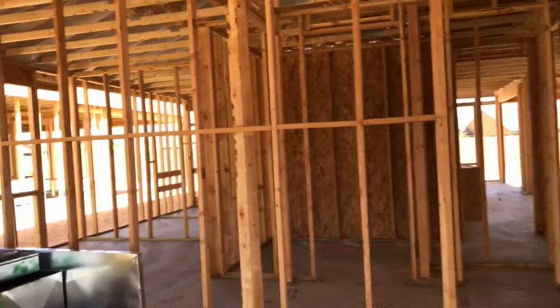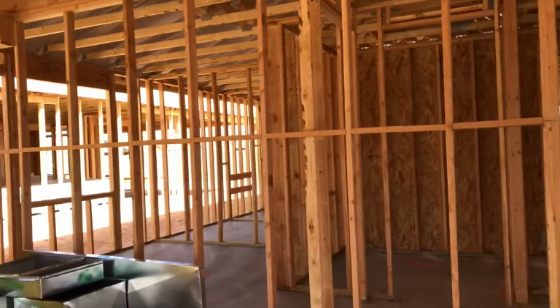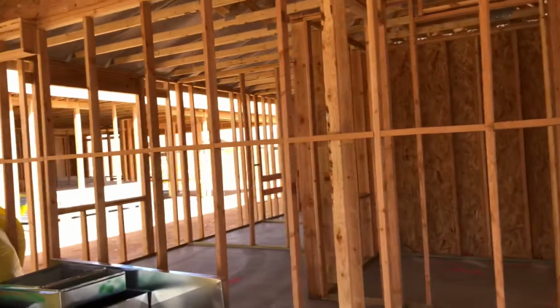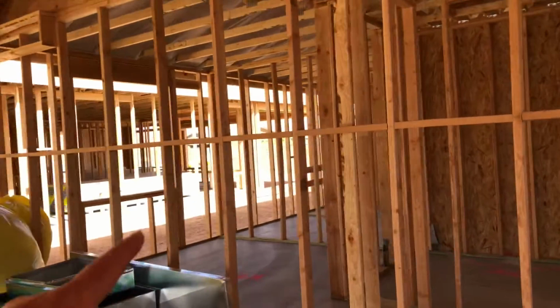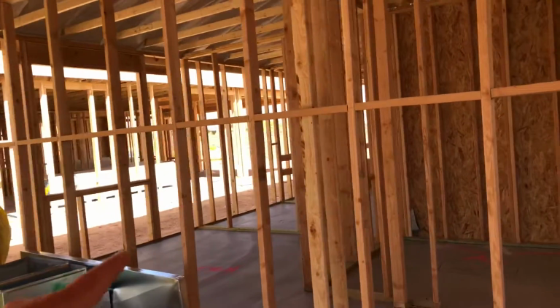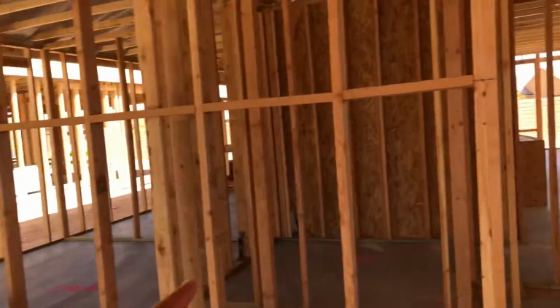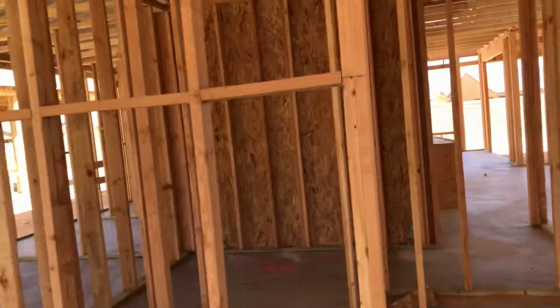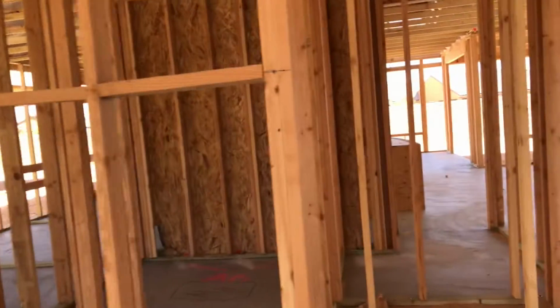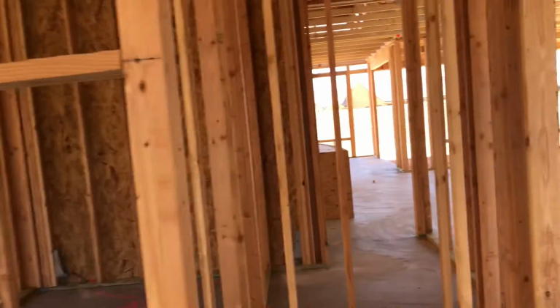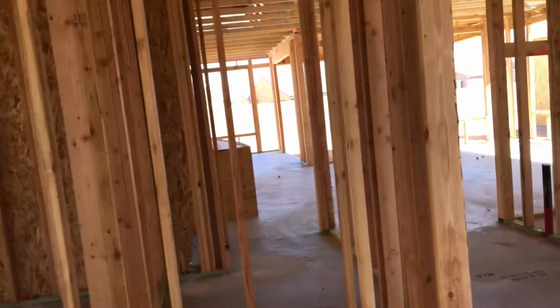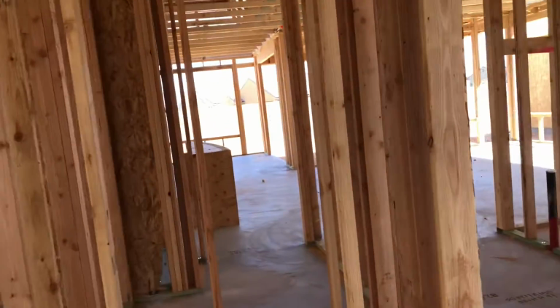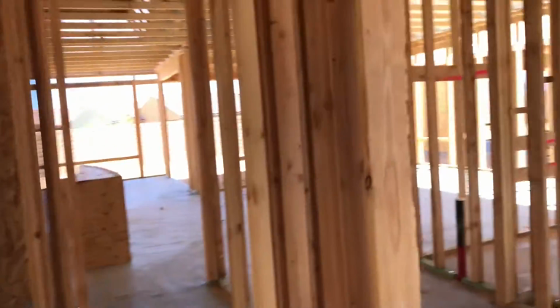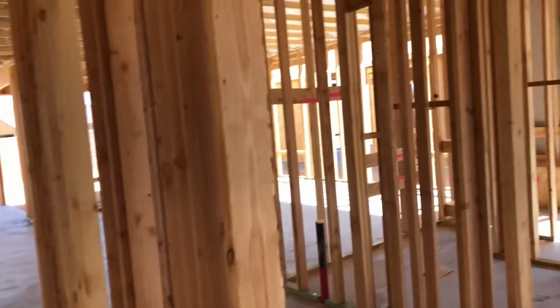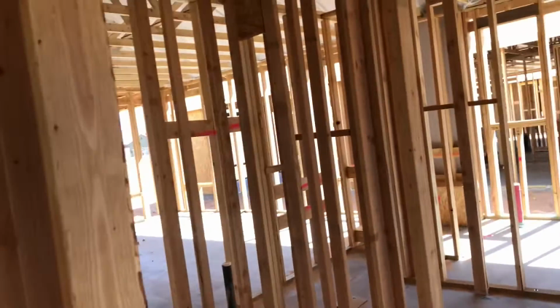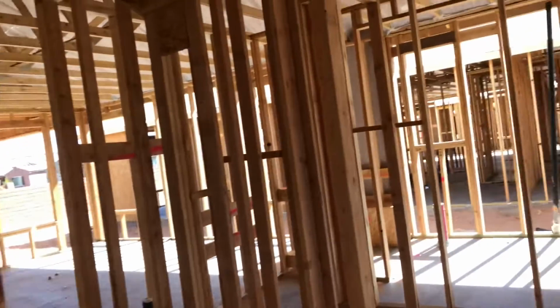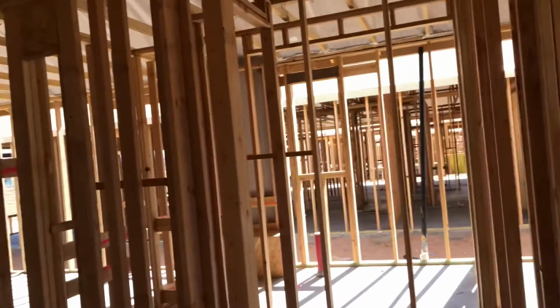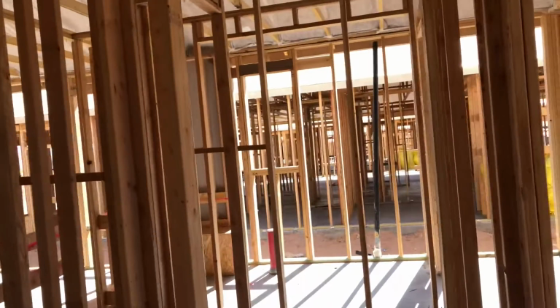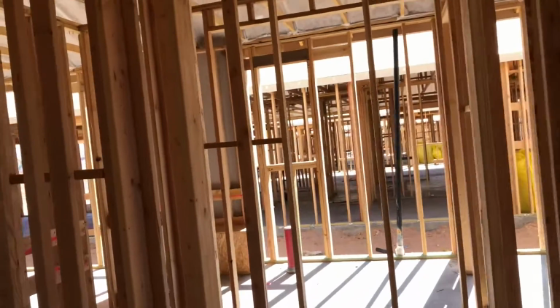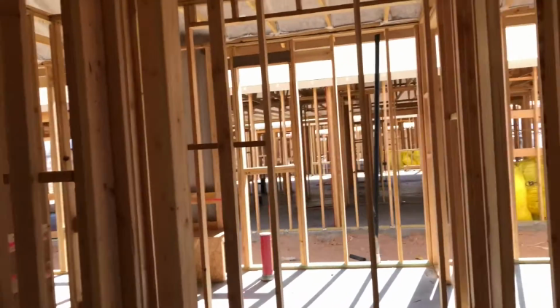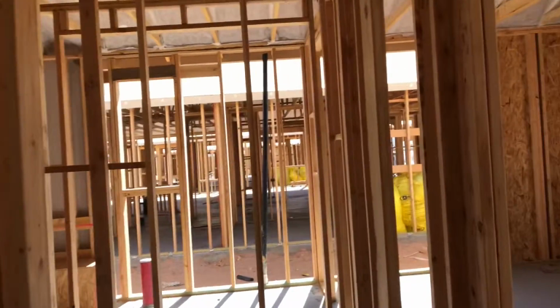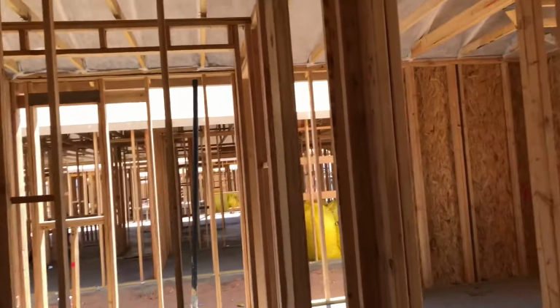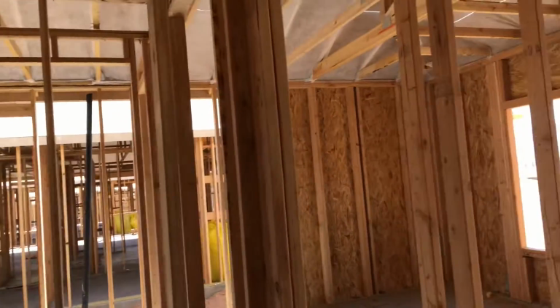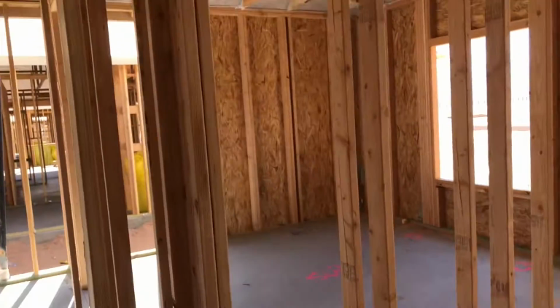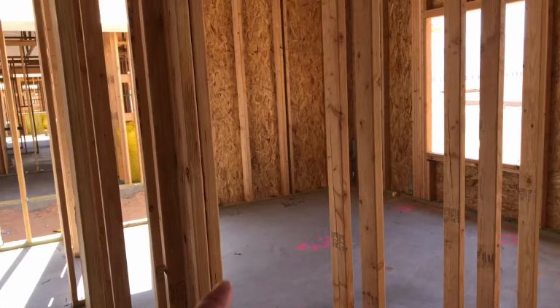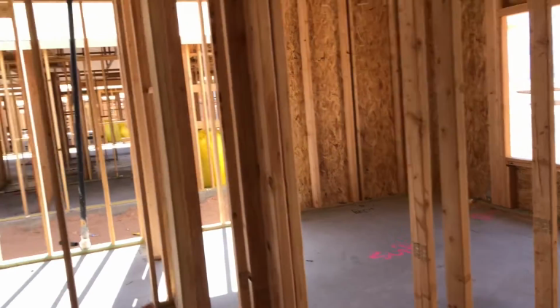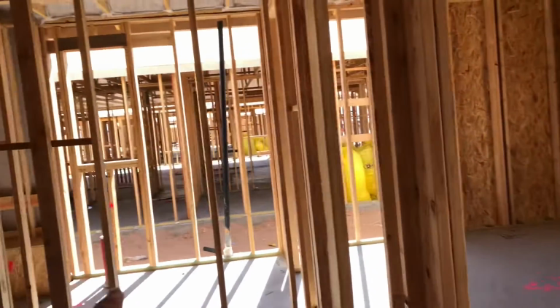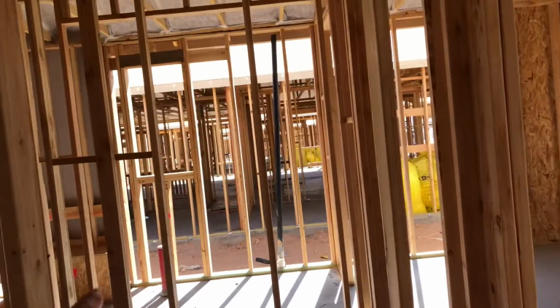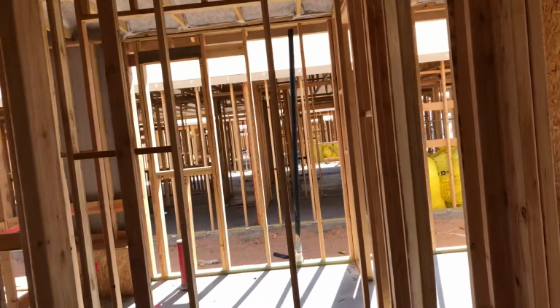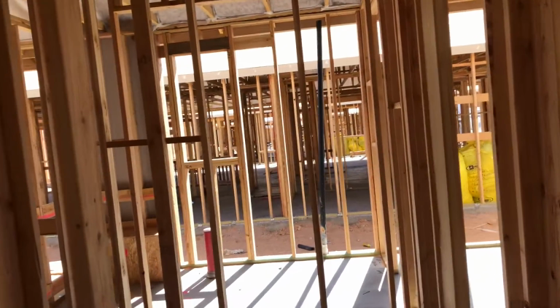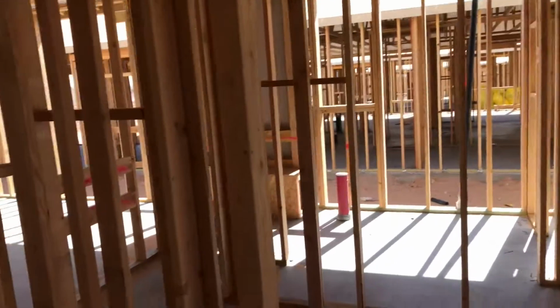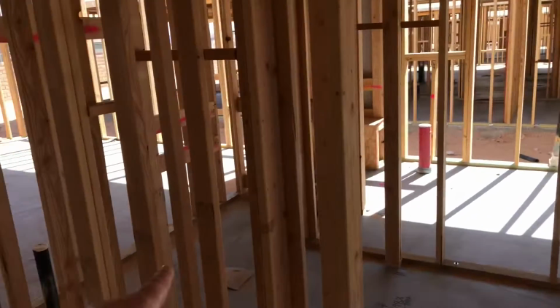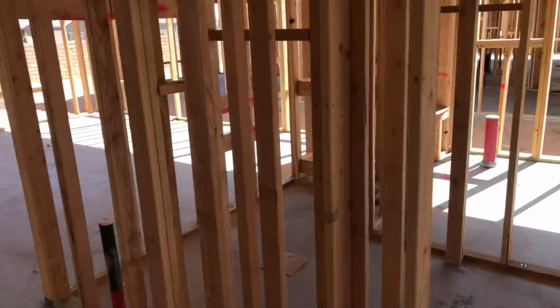This has a den. There's the laundry room over there. Then you've got a guest suite — a bedroom here with its own bathroom, and then a powder bath right here.